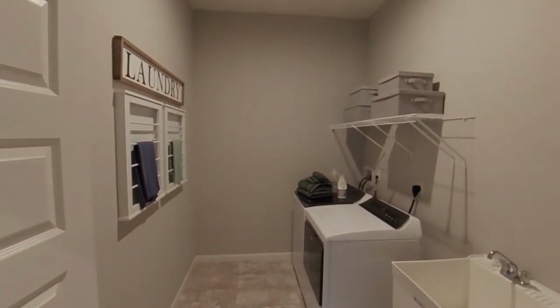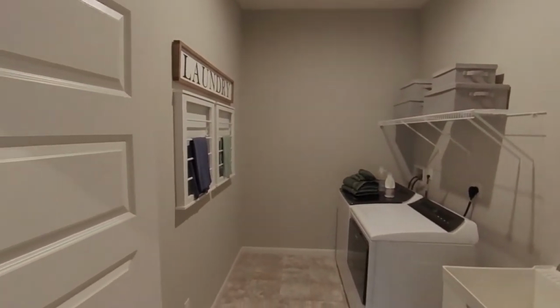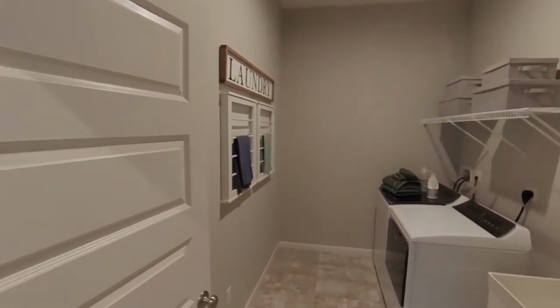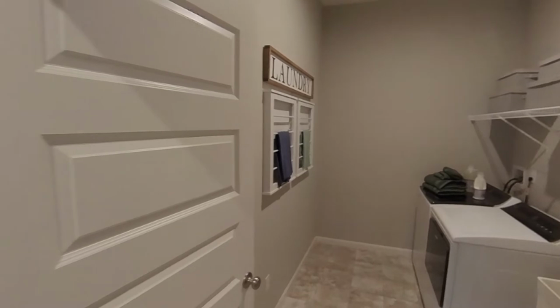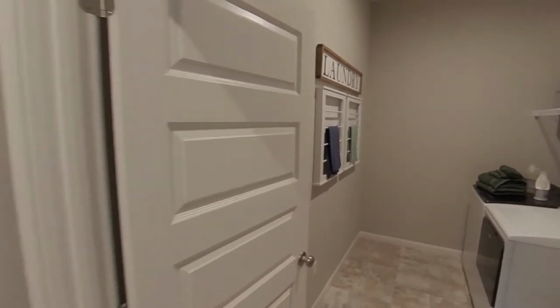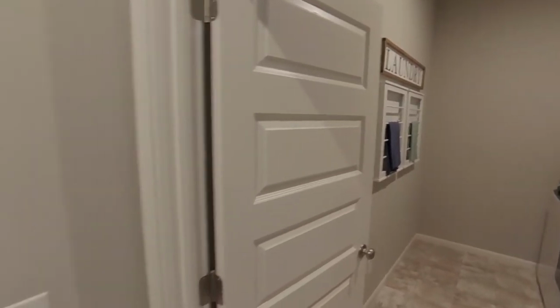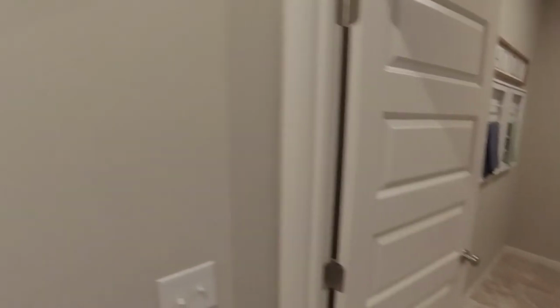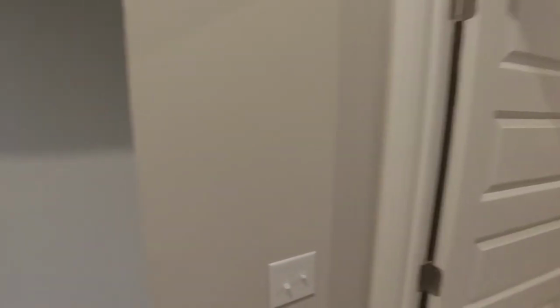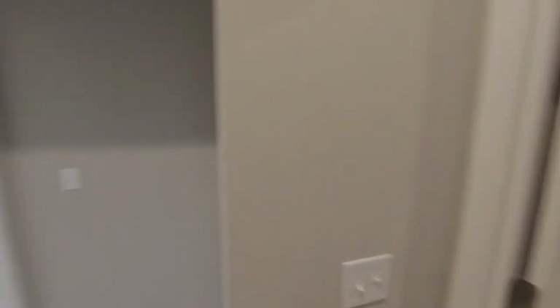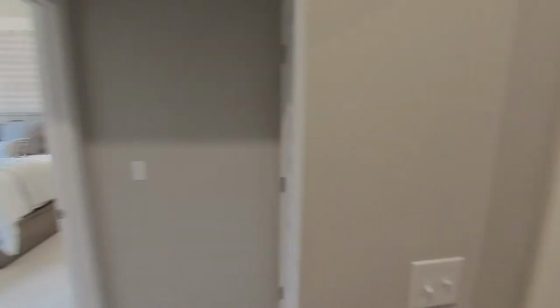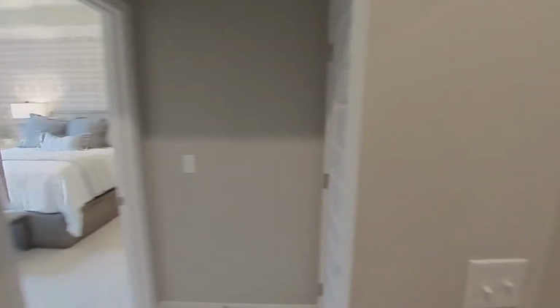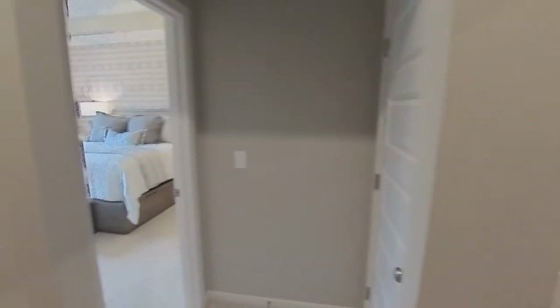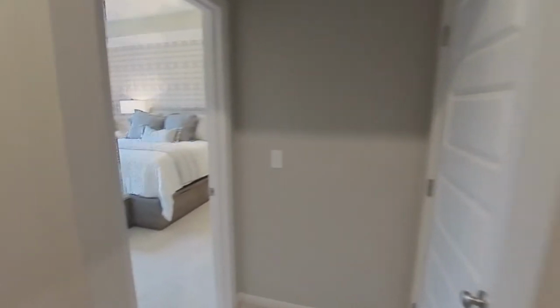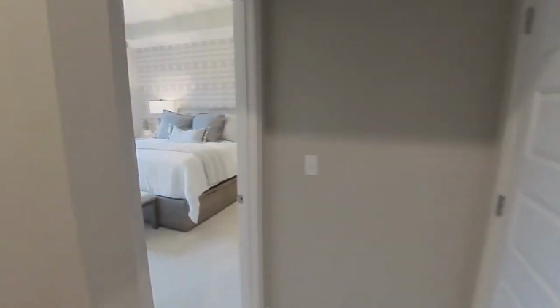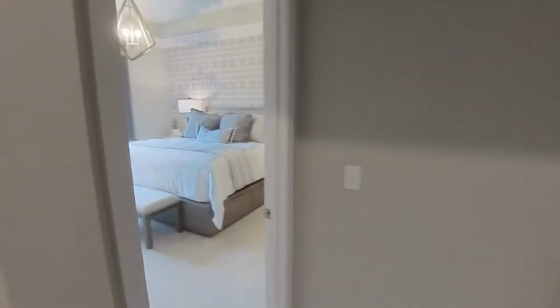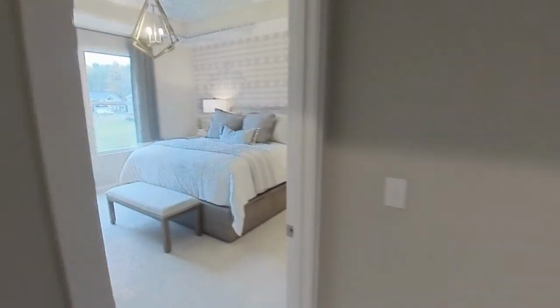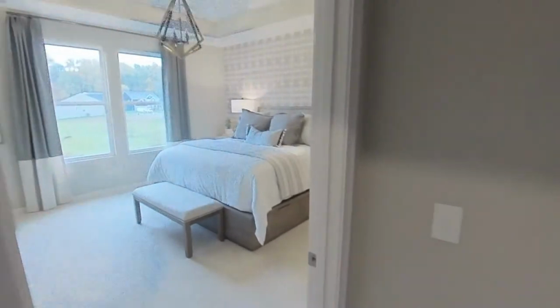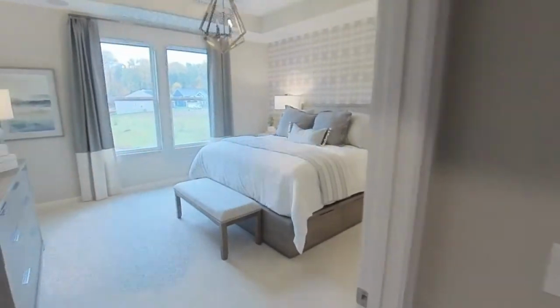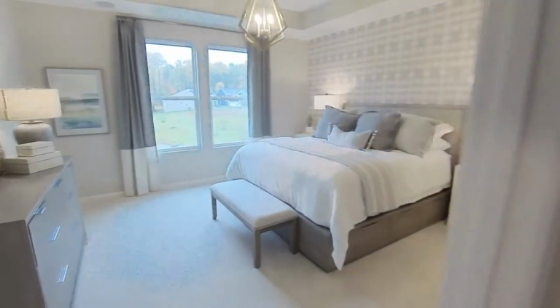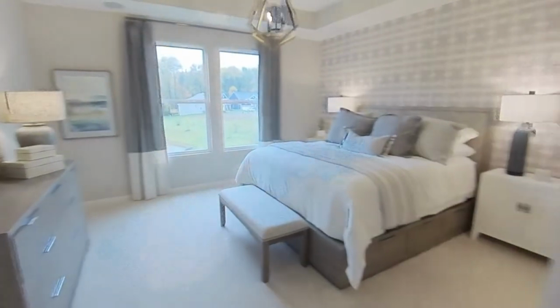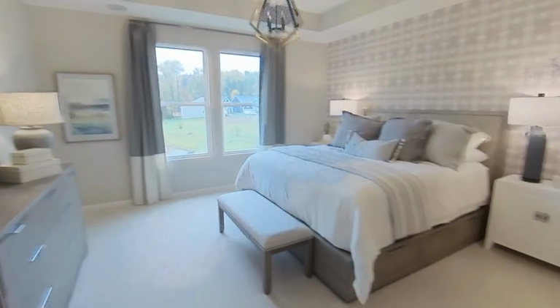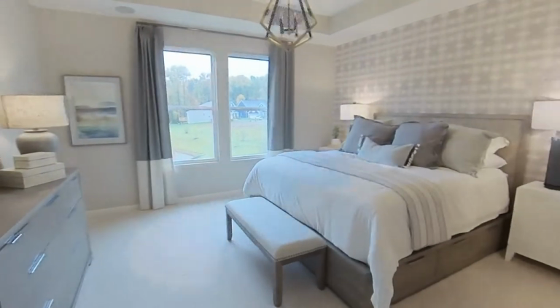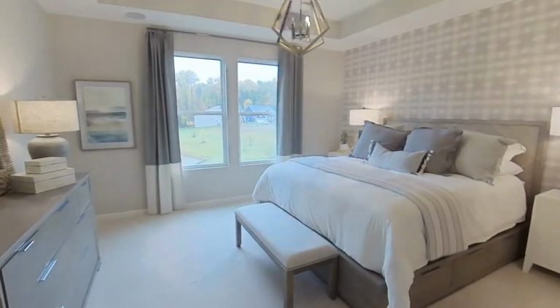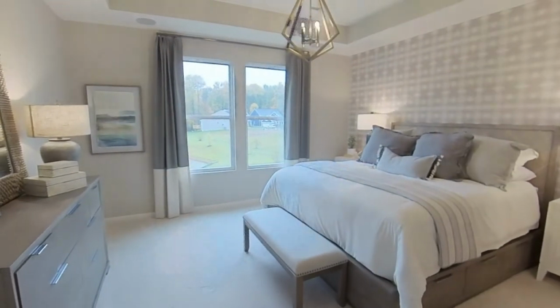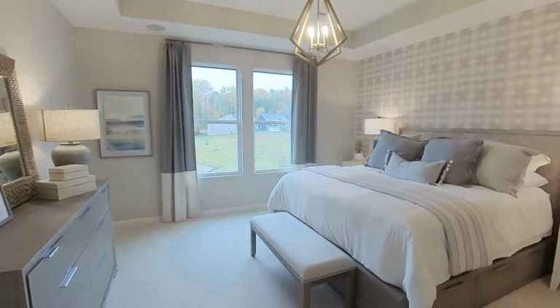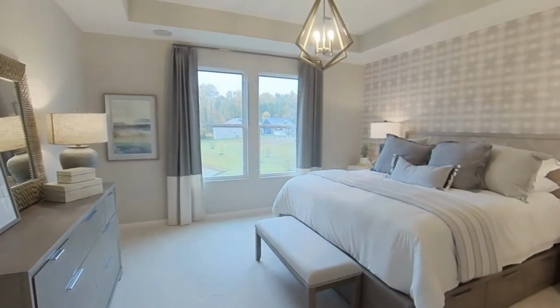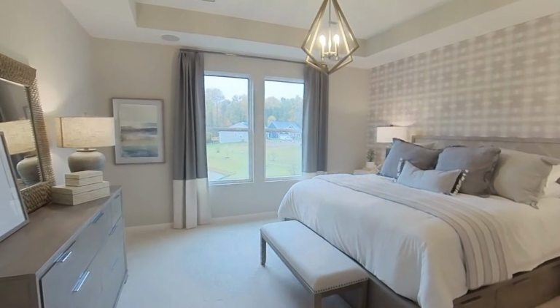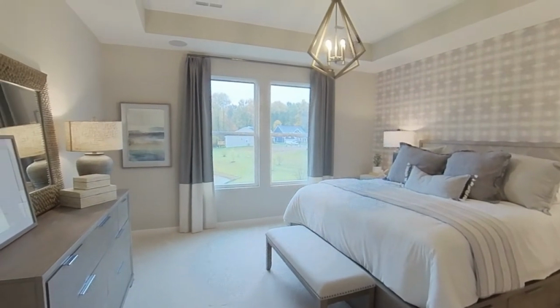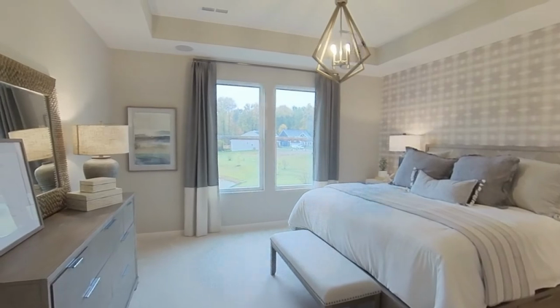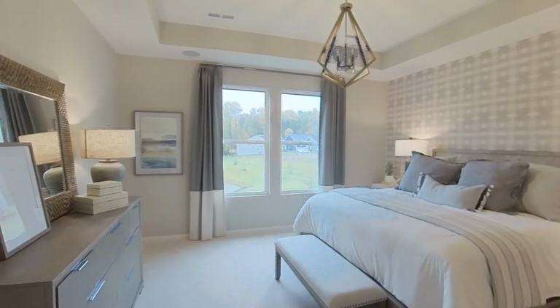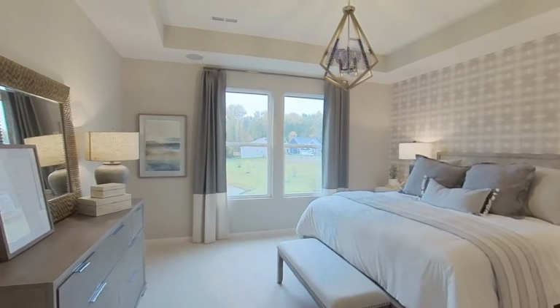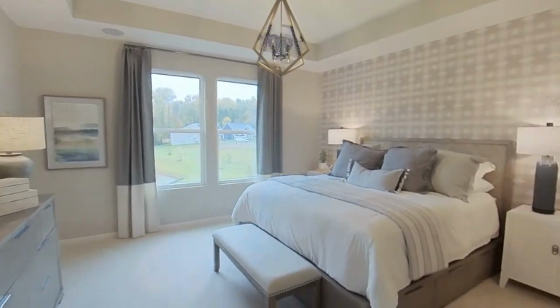Are you ready for this? This floor plan, the Alwick, is actually the second smallest two-story floor plan in the entire community, but yet it still has all this space.